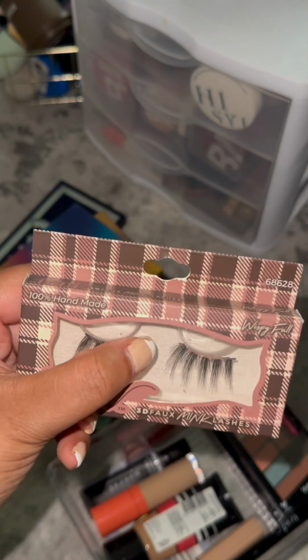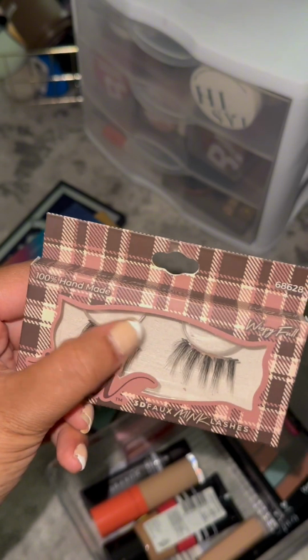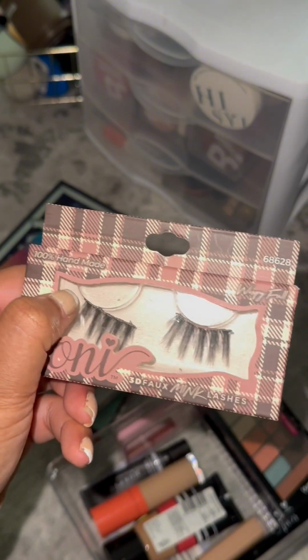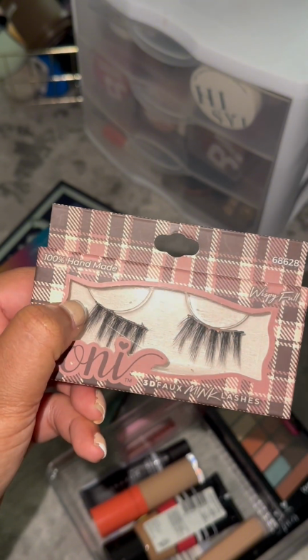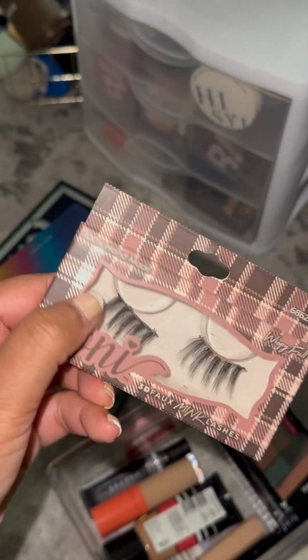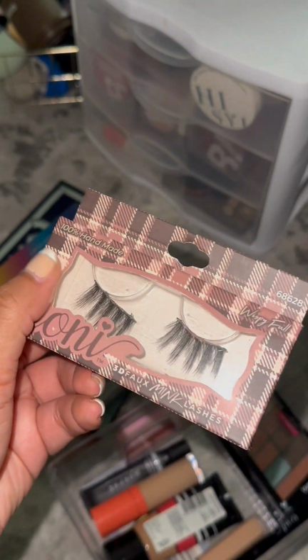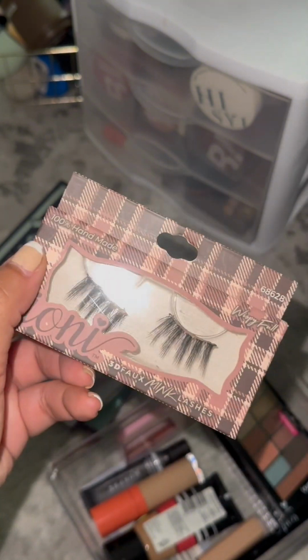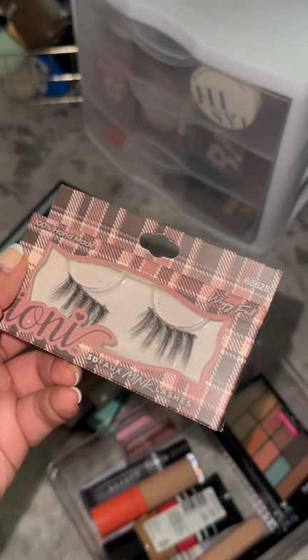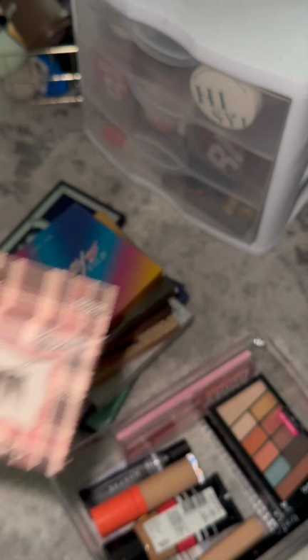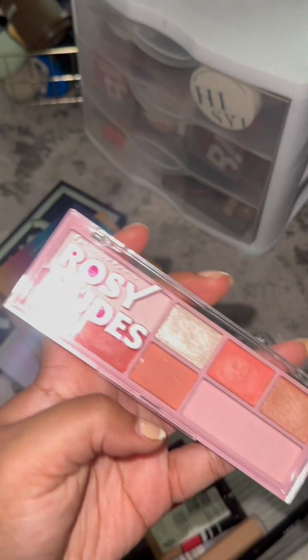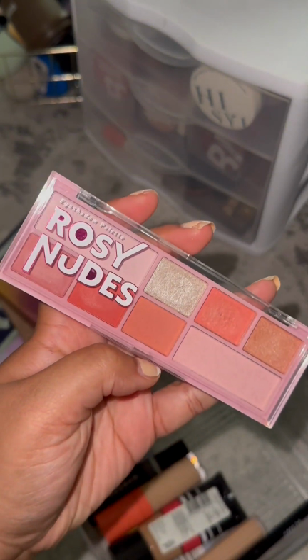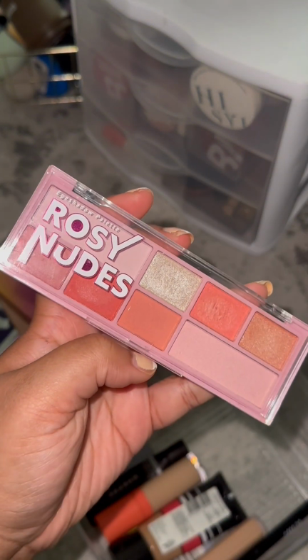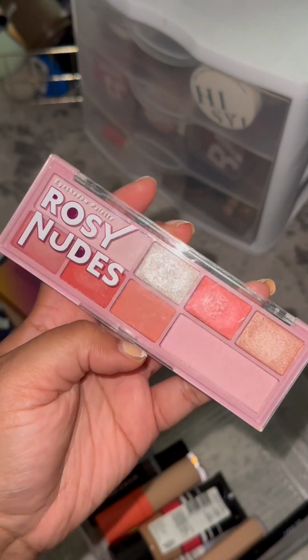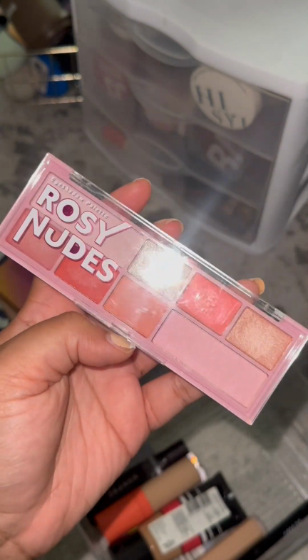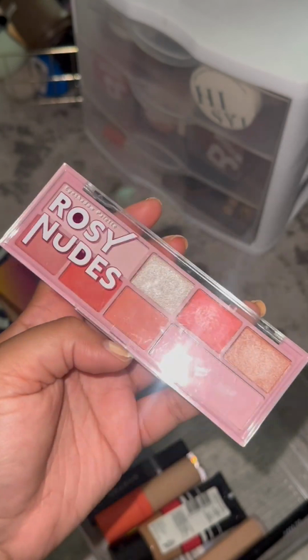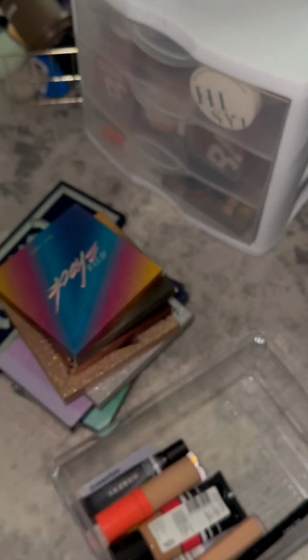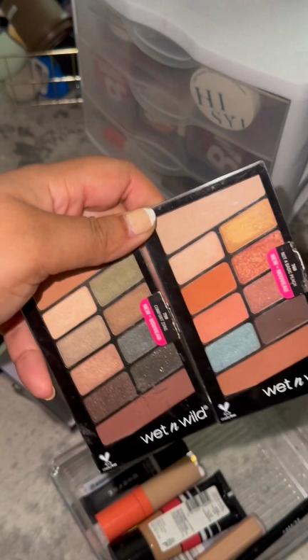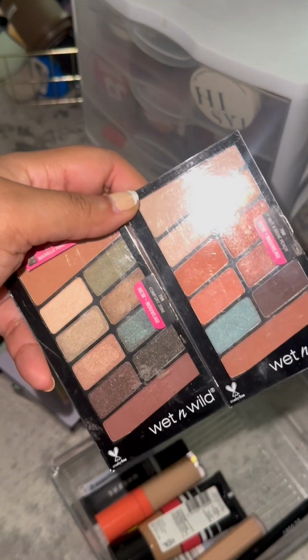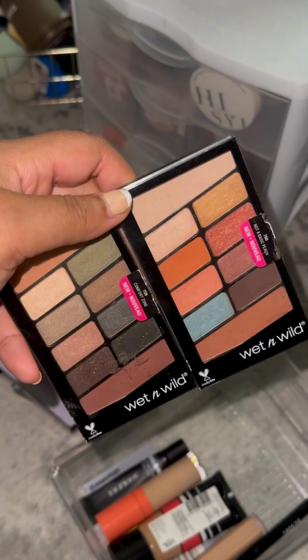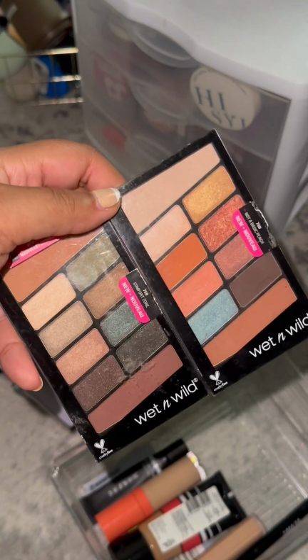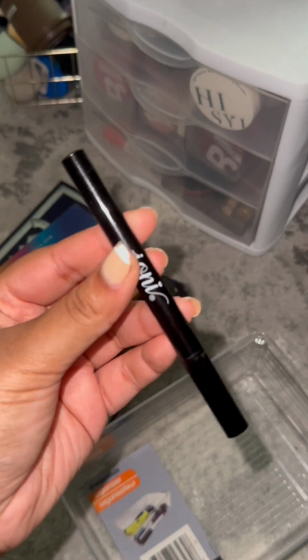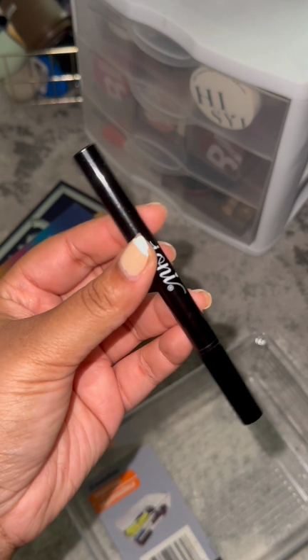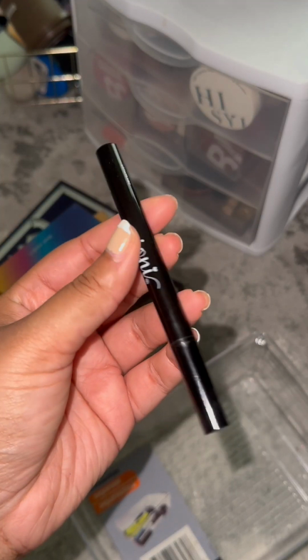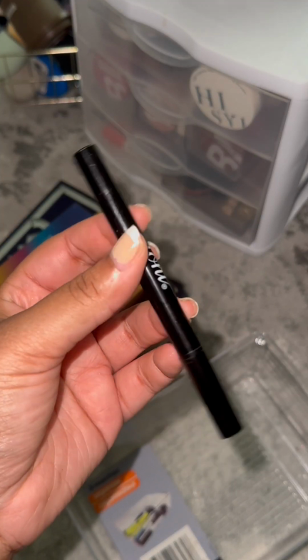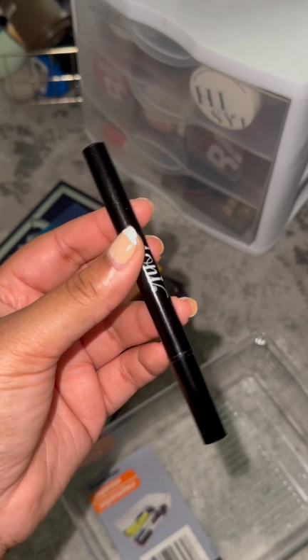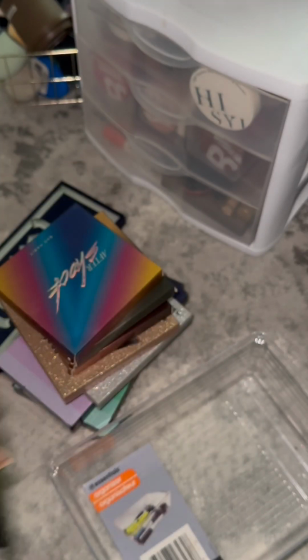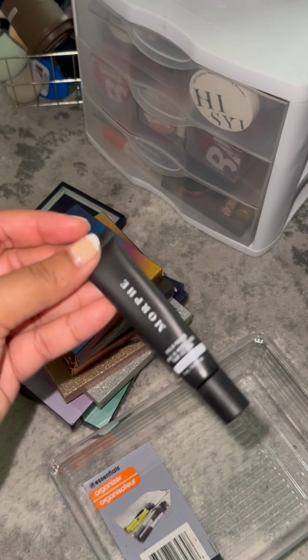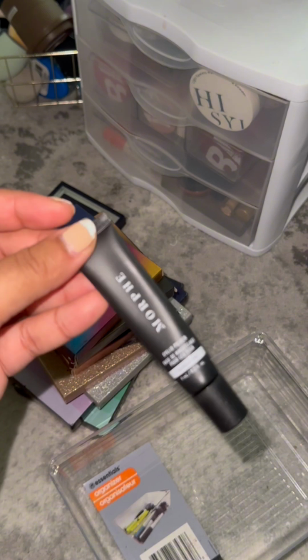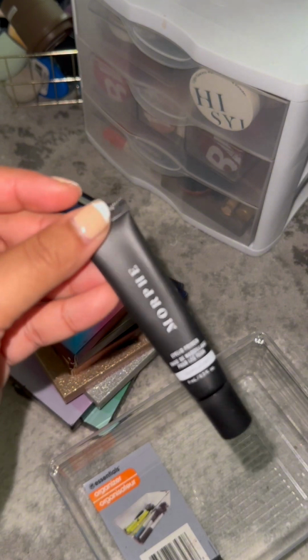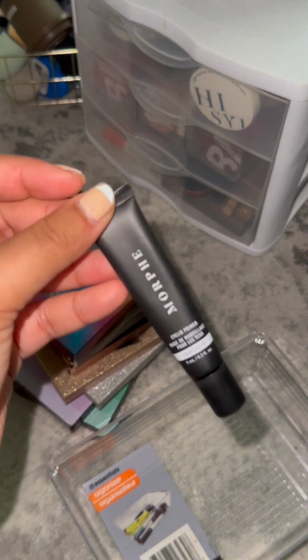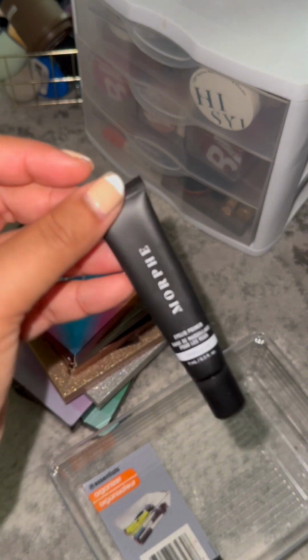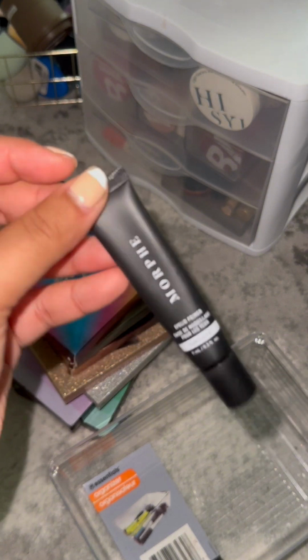These Ioni lashes need to go too because I cut them wrong. I could use them as individual lashes but I already have individual lashes from Ioni. This palette from the Dollar Tree wasn't good — very dusty. These Wet n Wild palettes are old. This Ioni lash glue liner is empty but I have a backup. This Morphe translucent eyeshadow primer was not good.